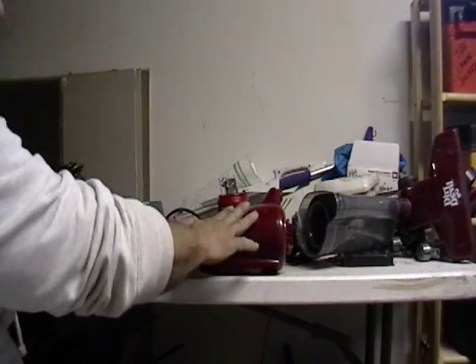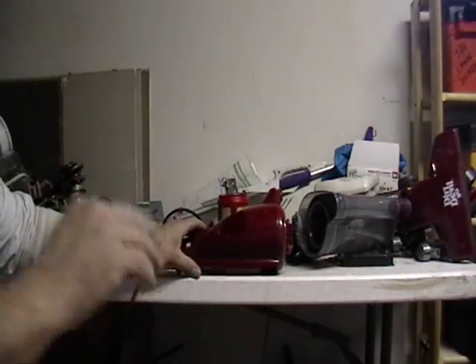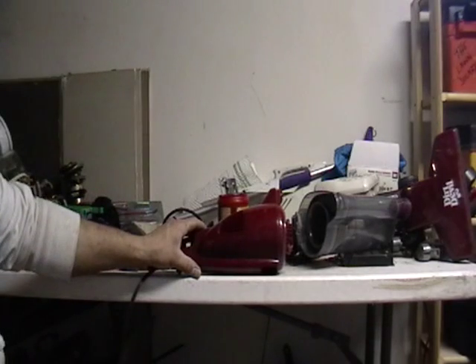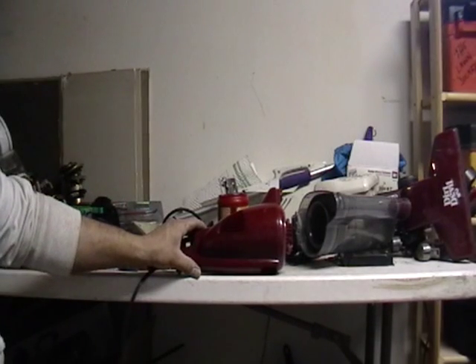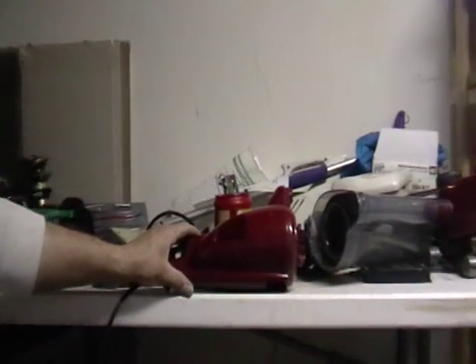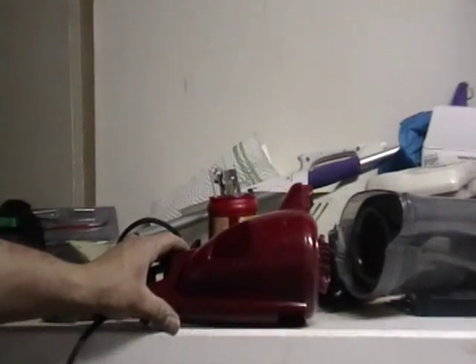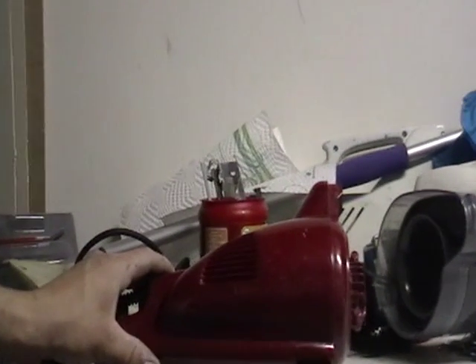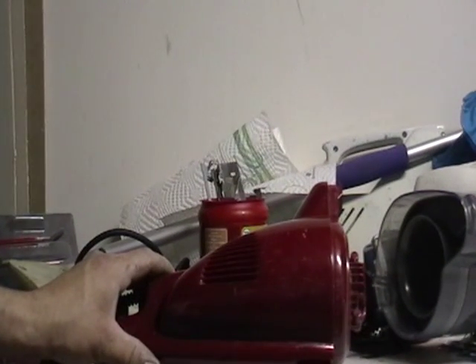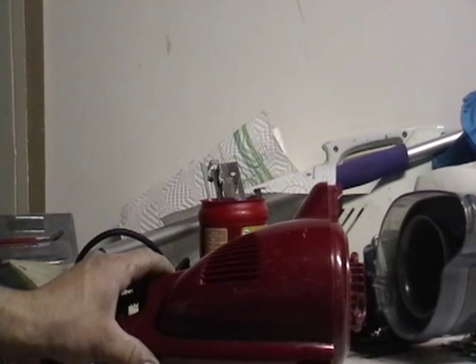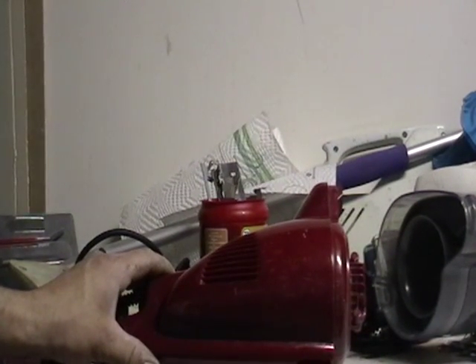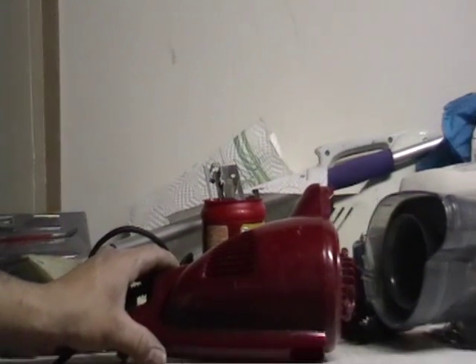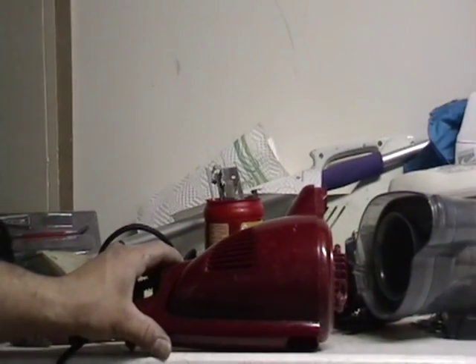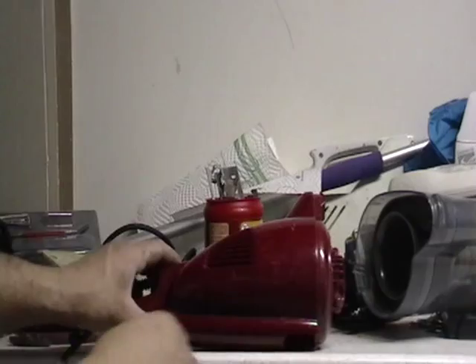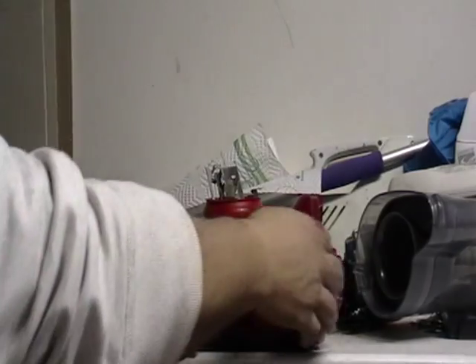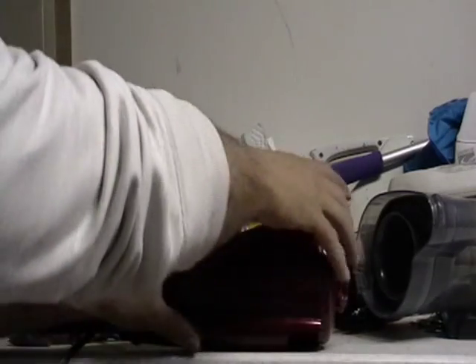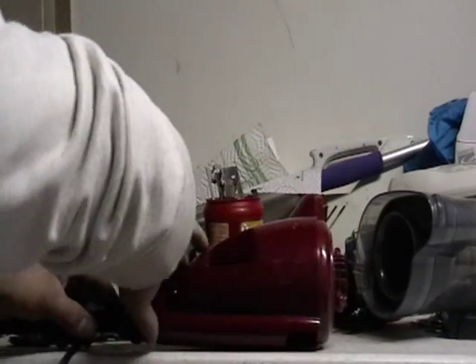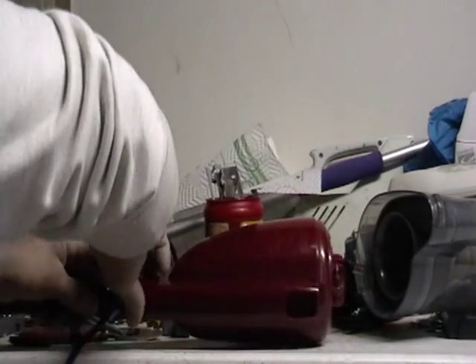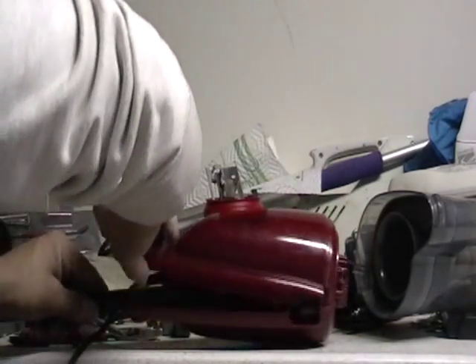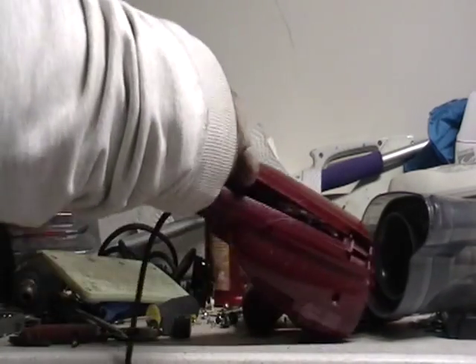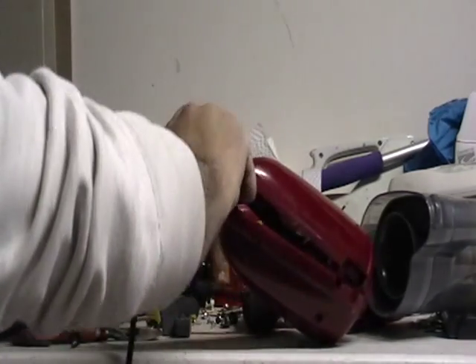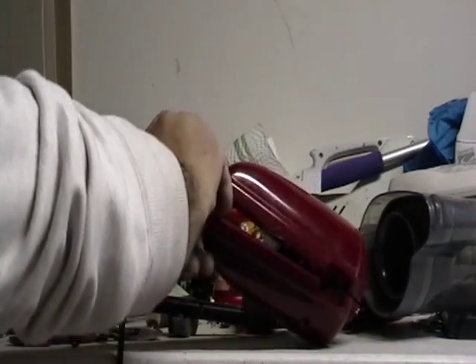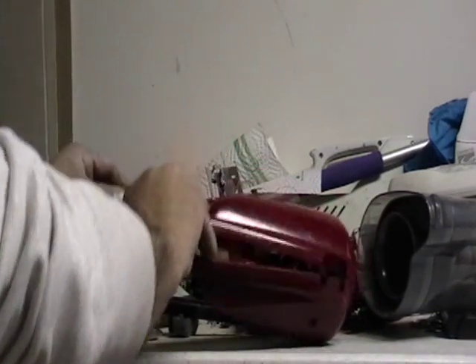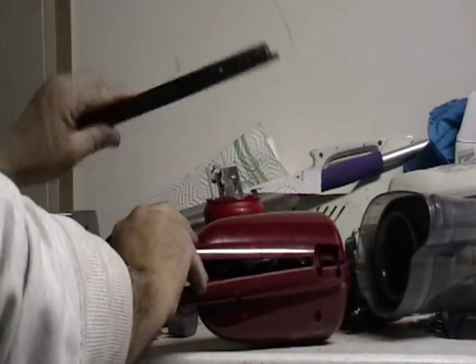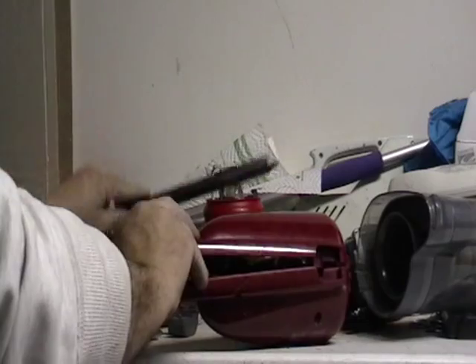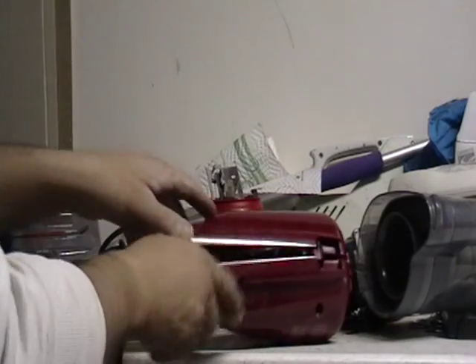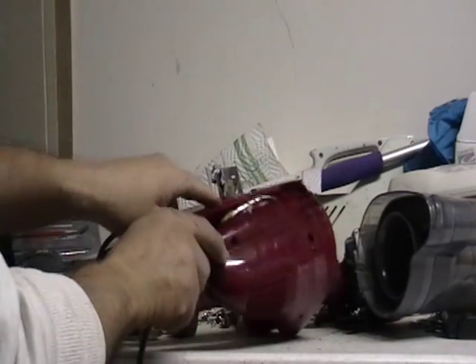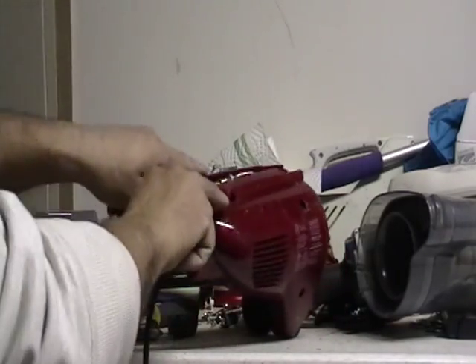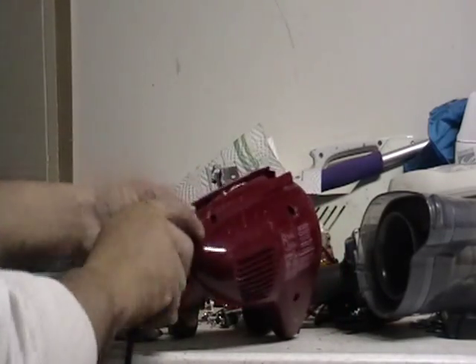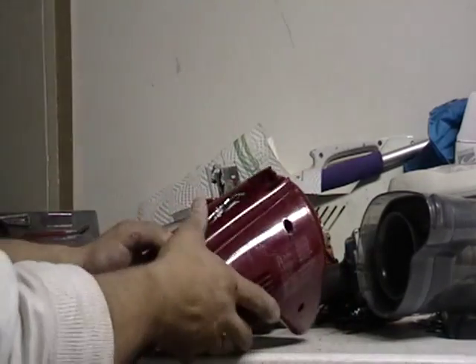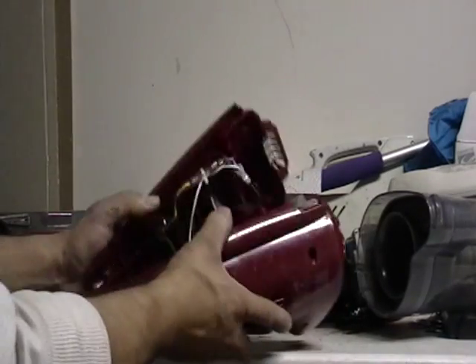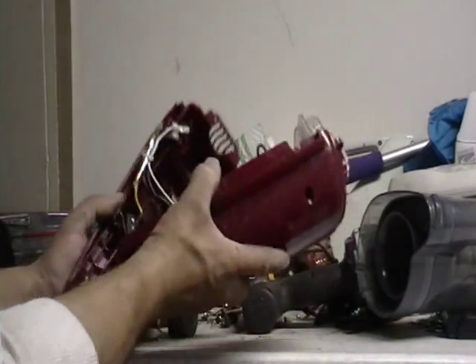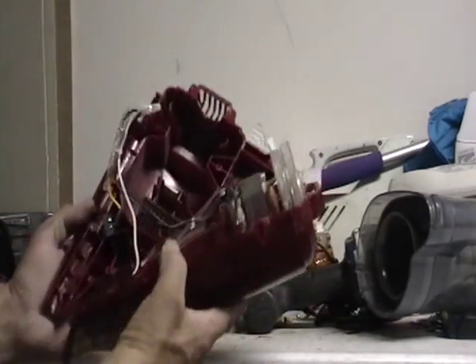I'm gonna try to zoom in here as you guys can see, zoom out a little bit. Now this is it here — I'm gonna open it up. That pole, pull off this pole — it's steel, or it might be aluminum. You just might want to use a magnet on it.